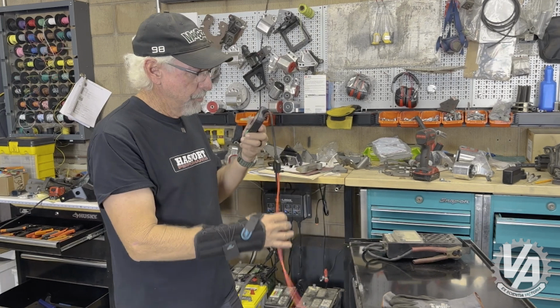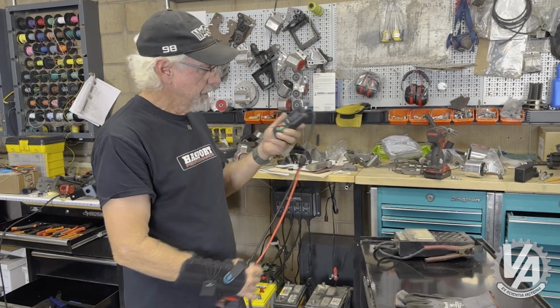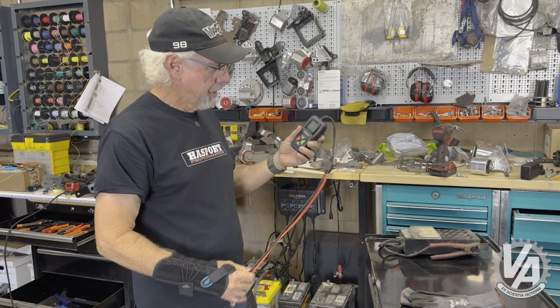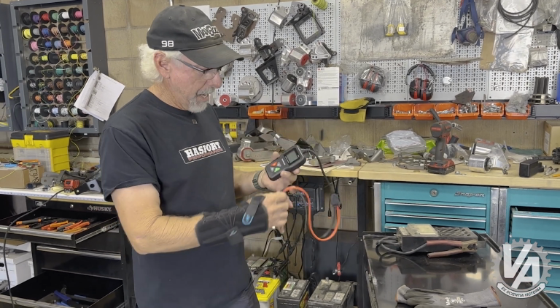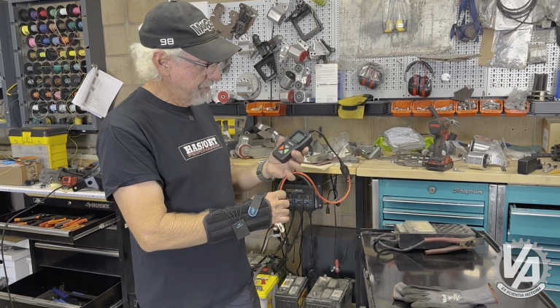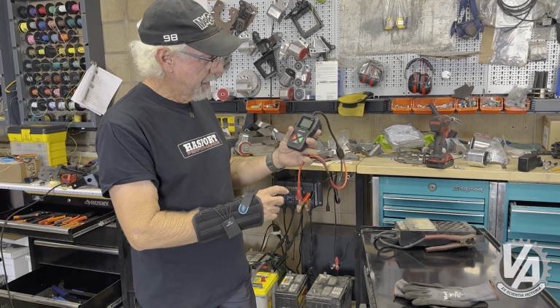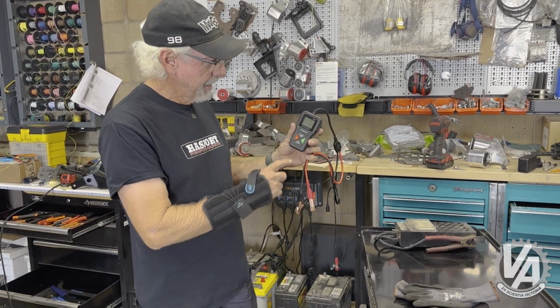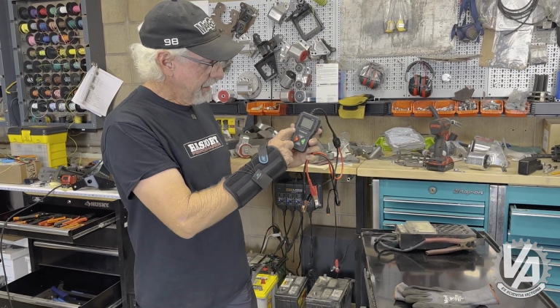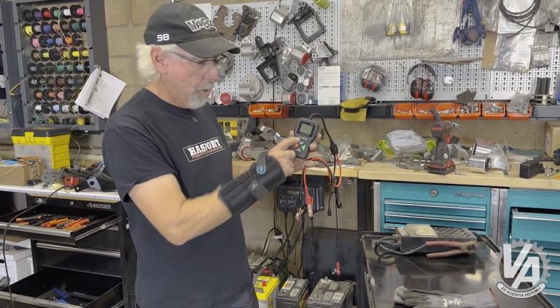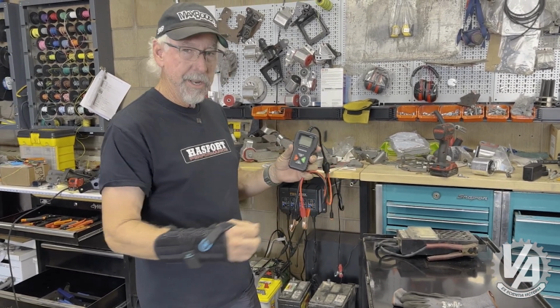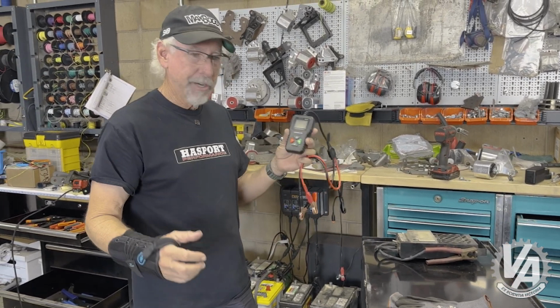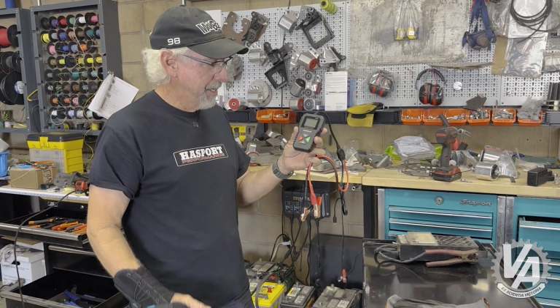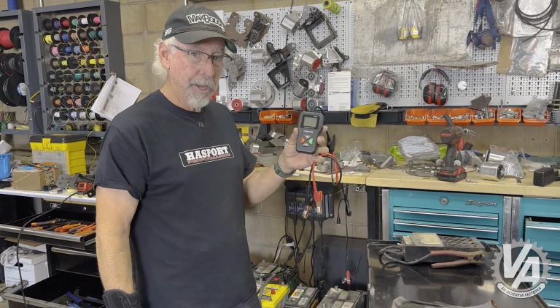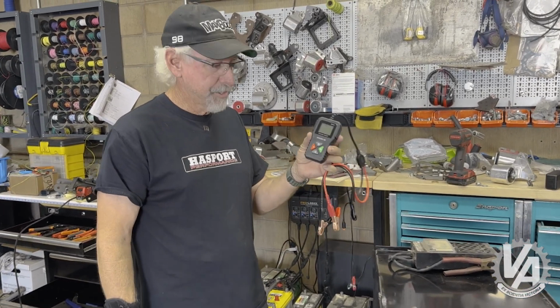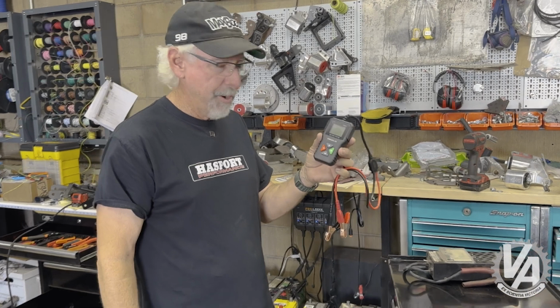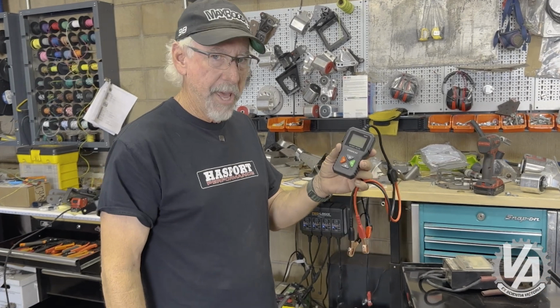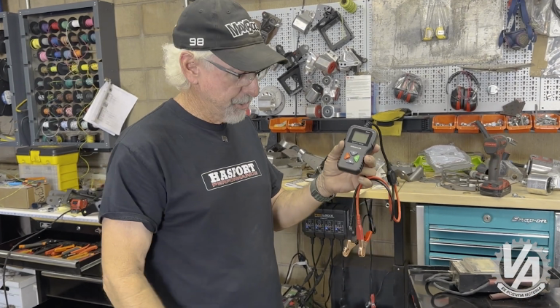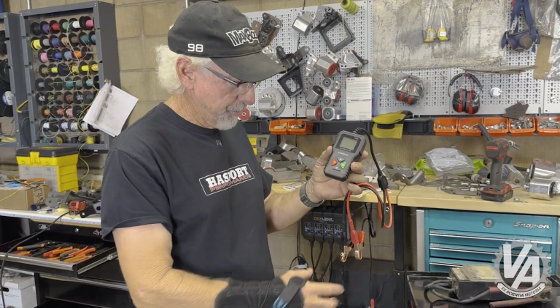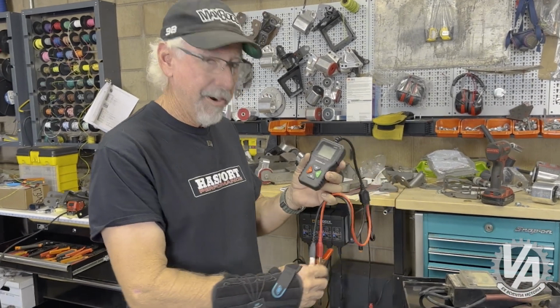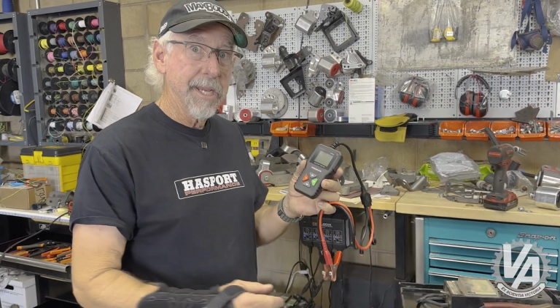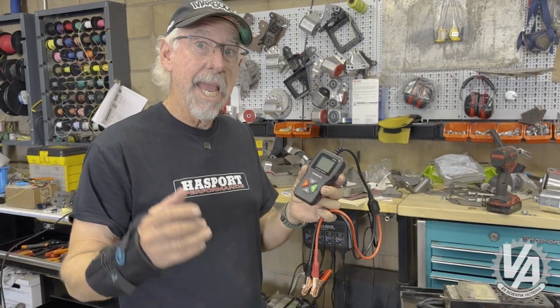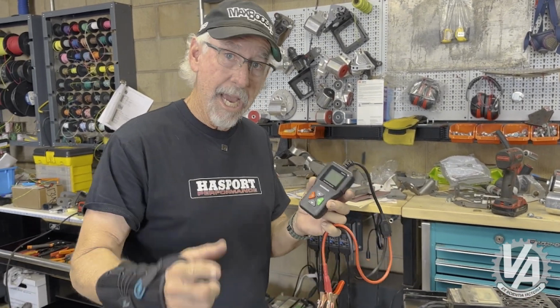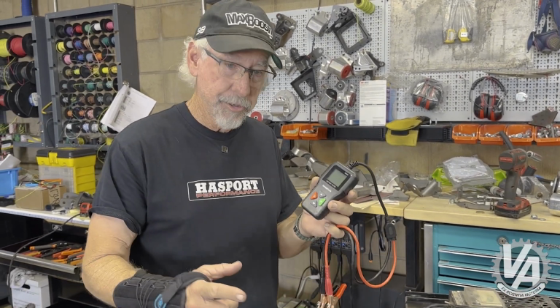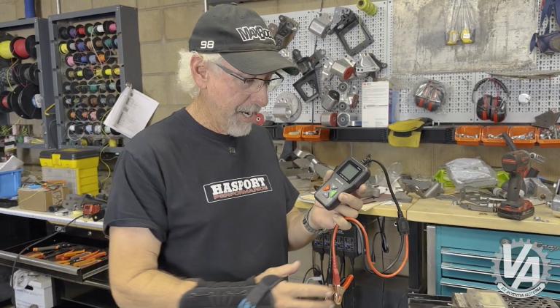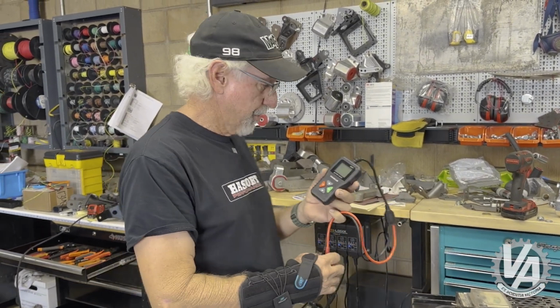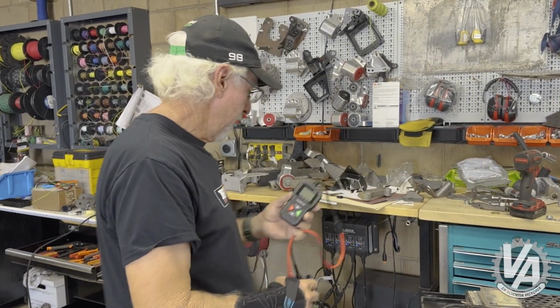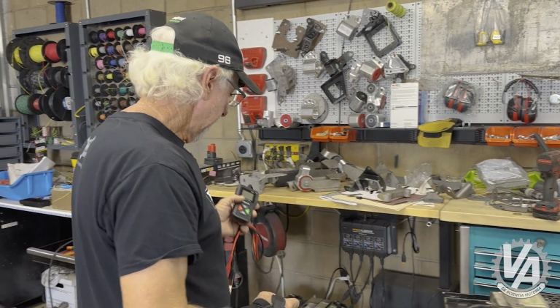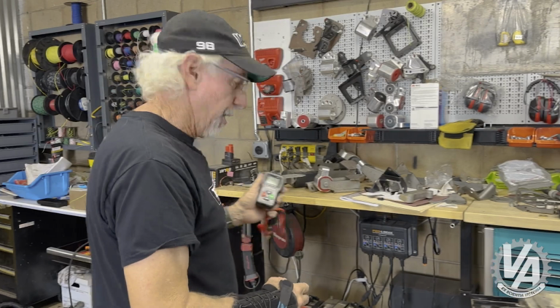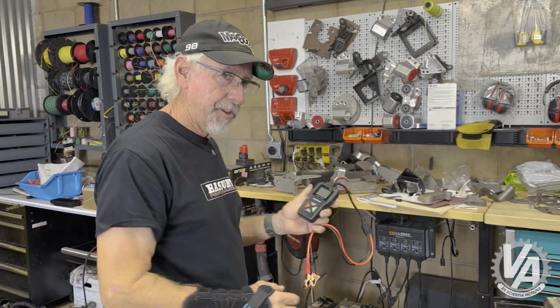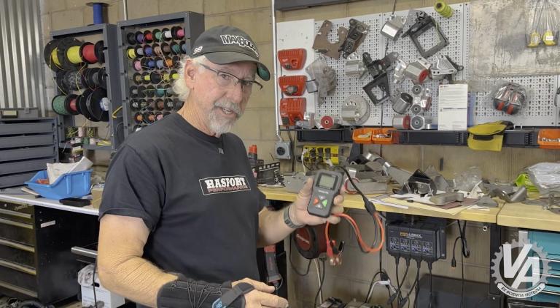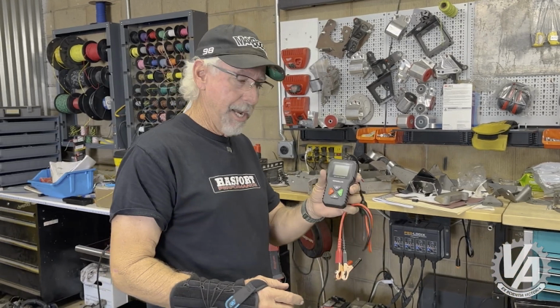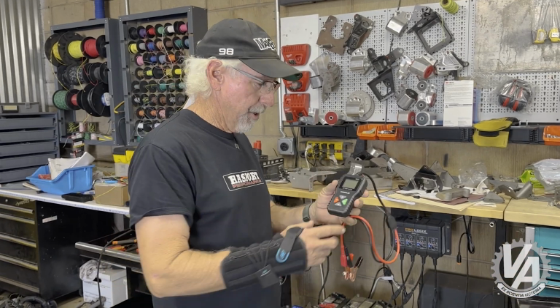It just so happened that King Bolin actually emailed me and said, hey, we have a battery tester, you want to try it out? And I'm like, heck yeah, I want to try it out. So let's try it out on these things and see how it works.